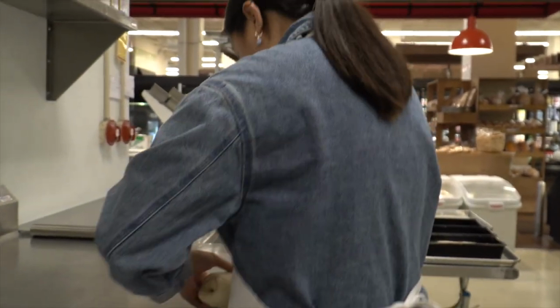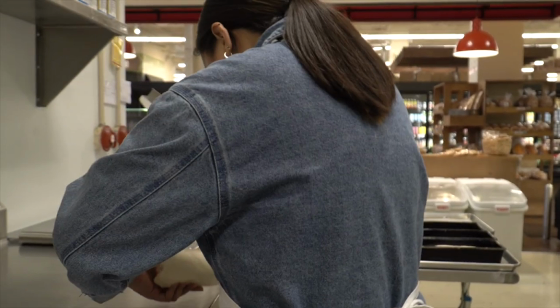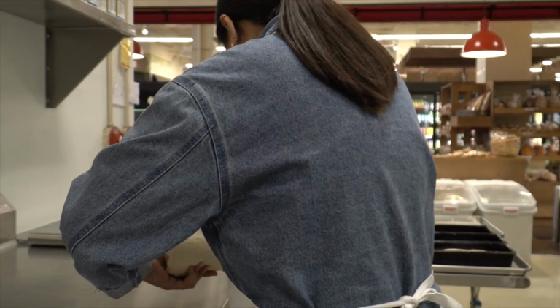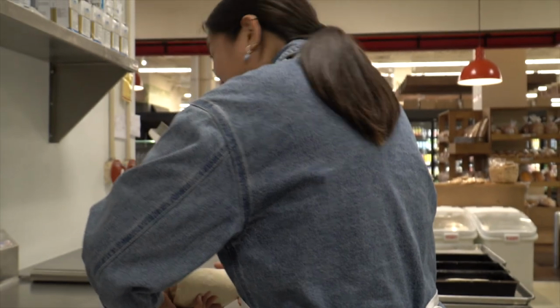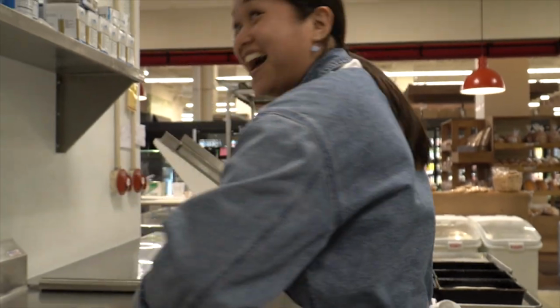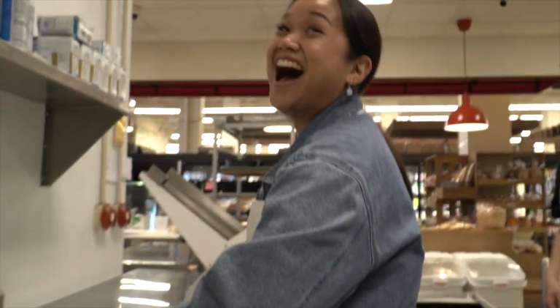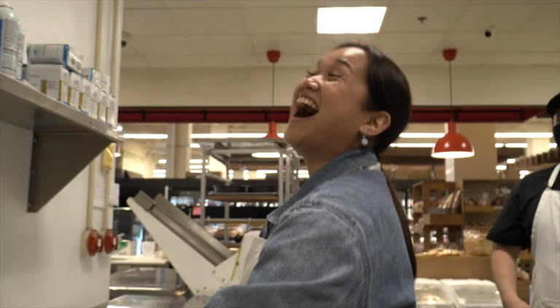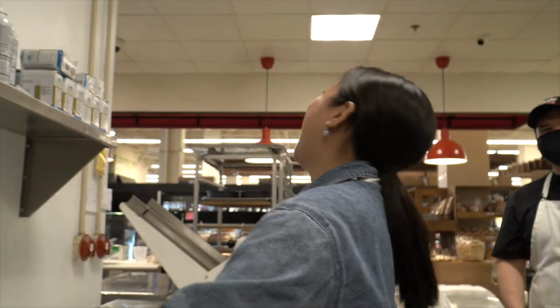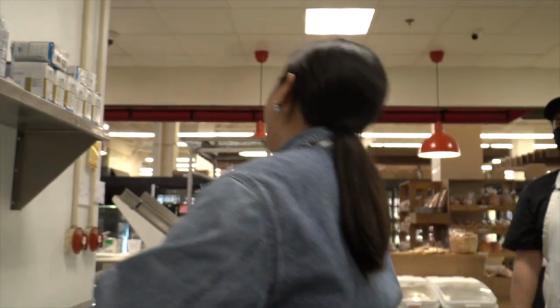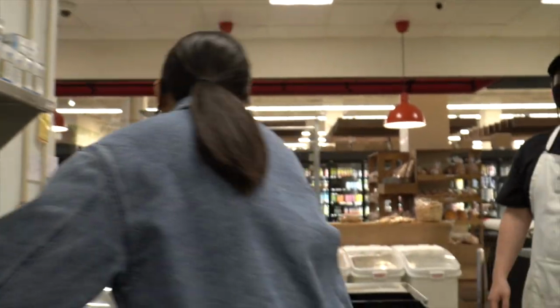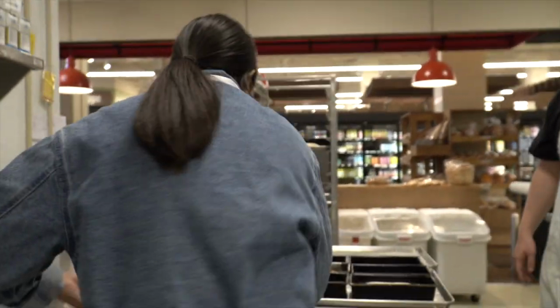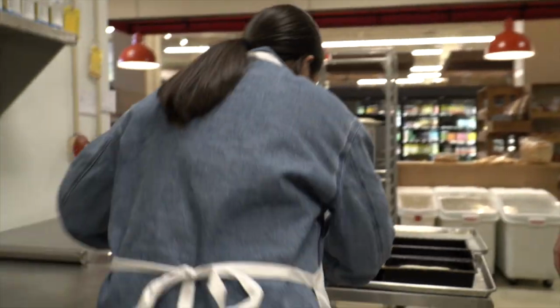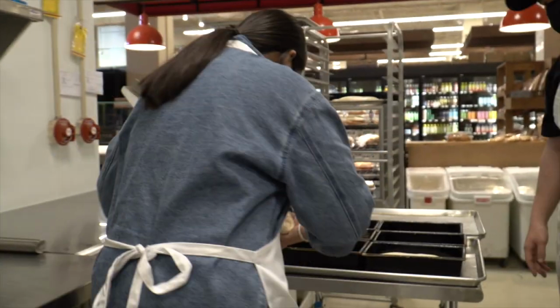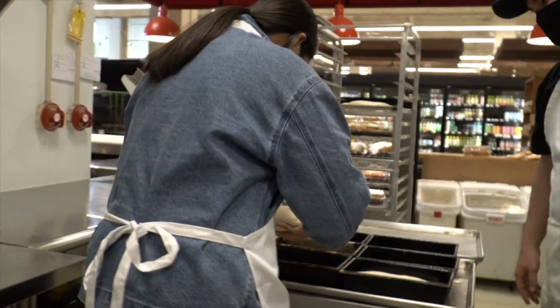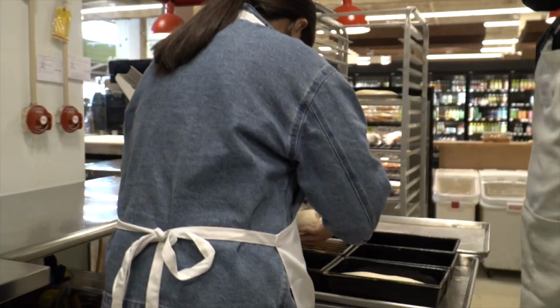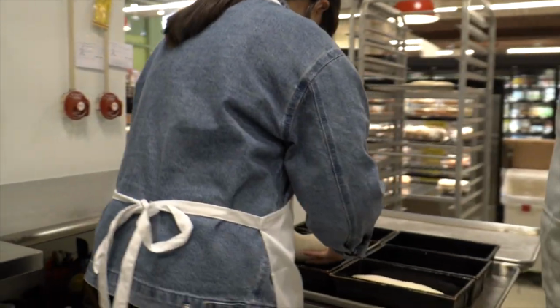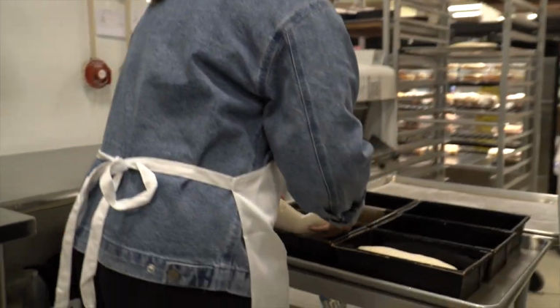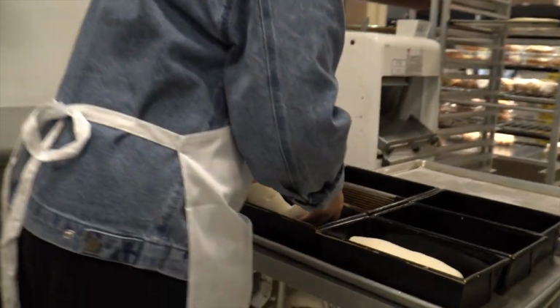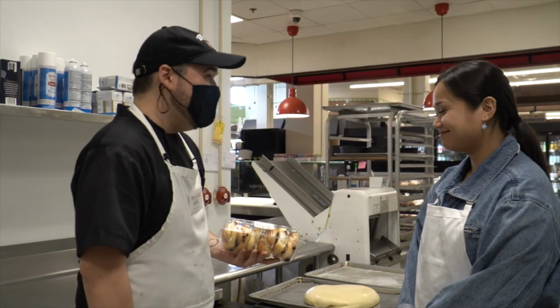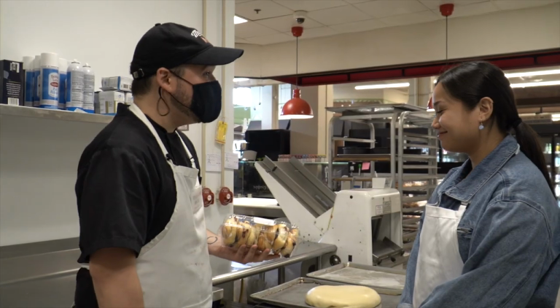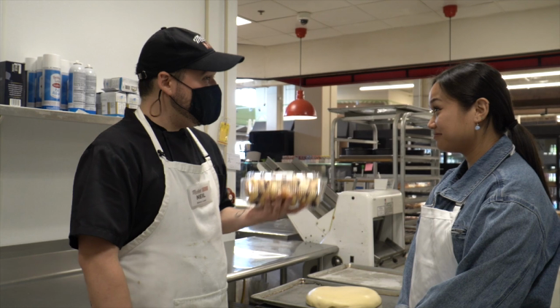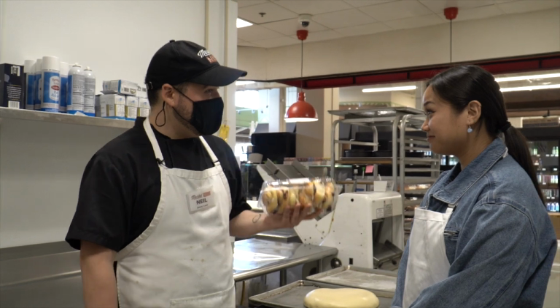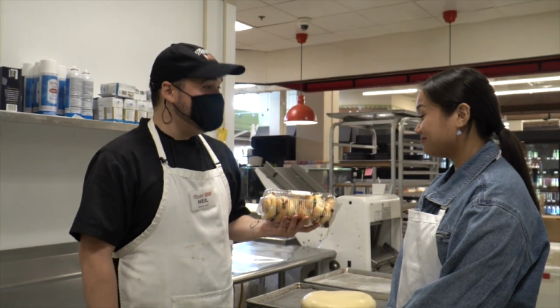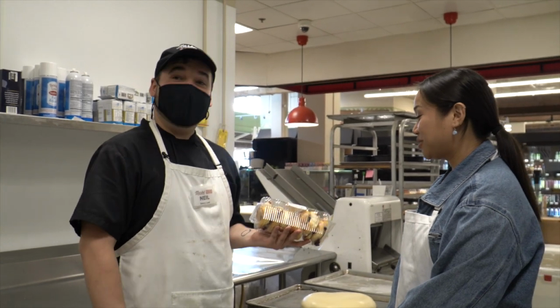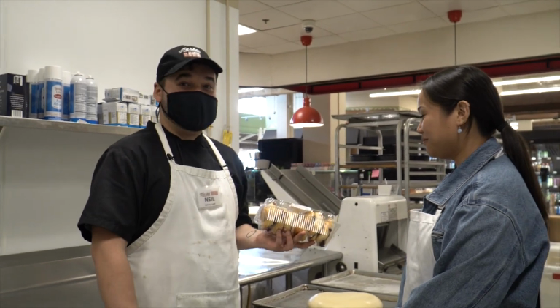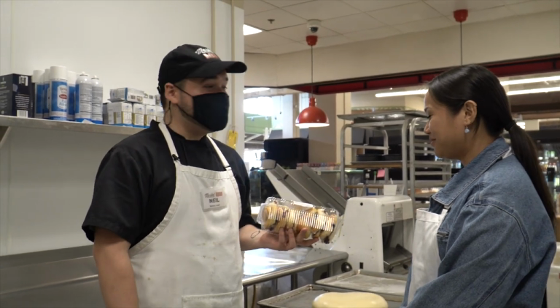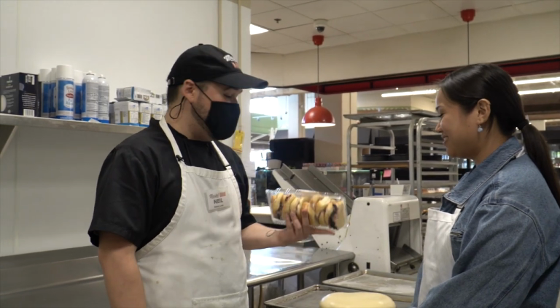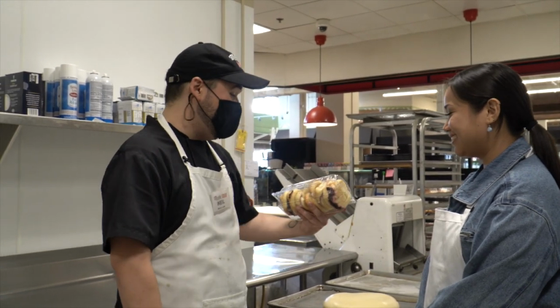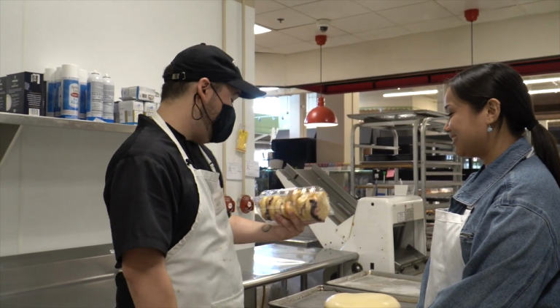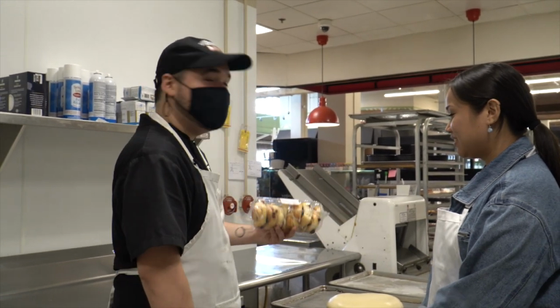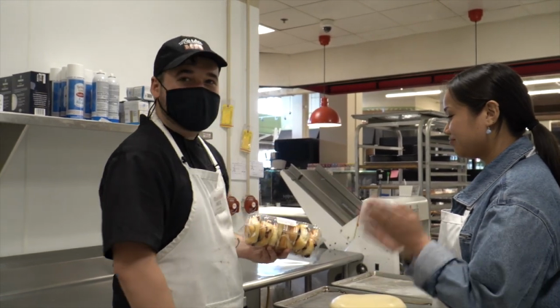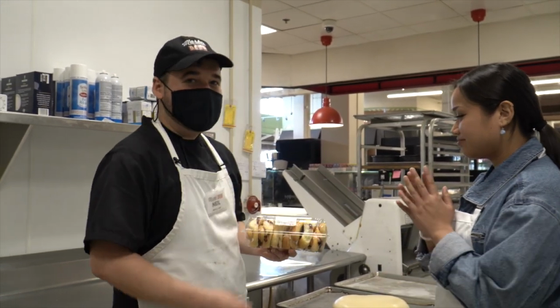Oh my God. Nice save. Next, we're going to be making the blueberry twist, which is one of our very, very top sellers.